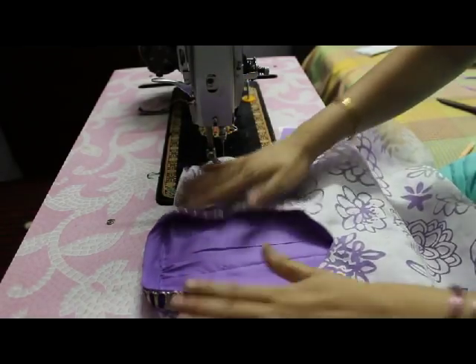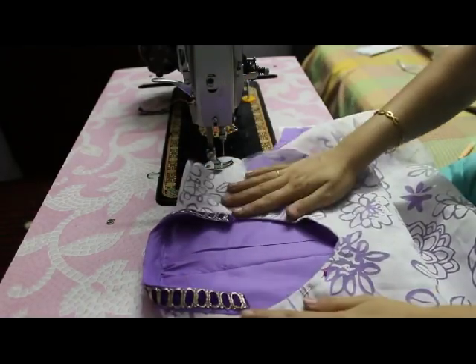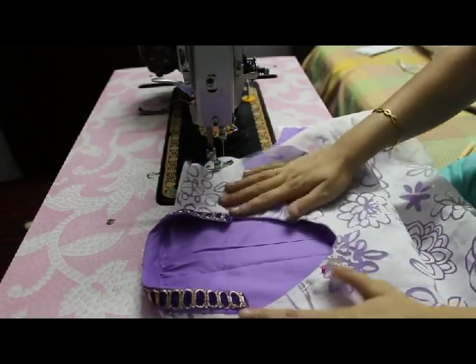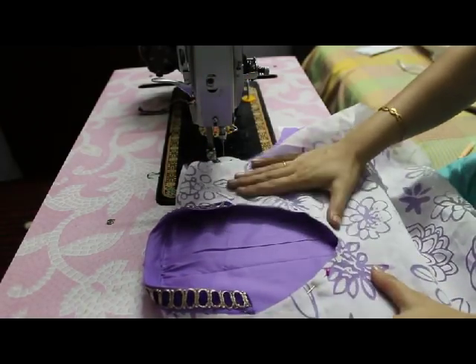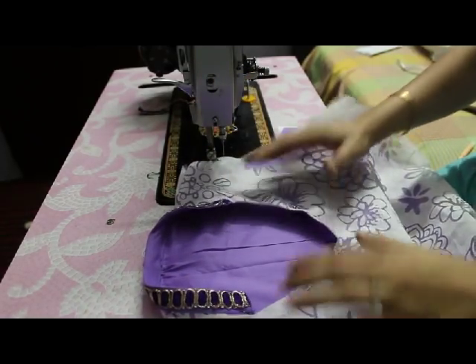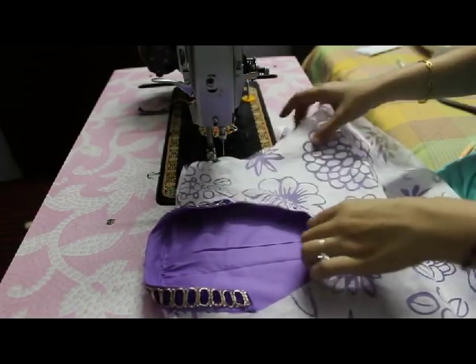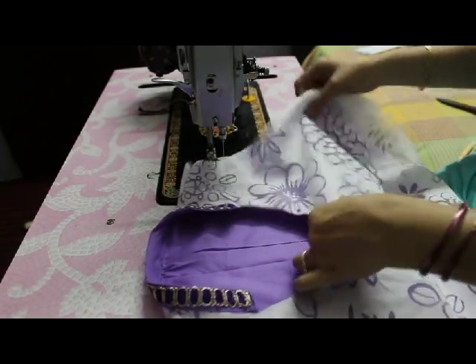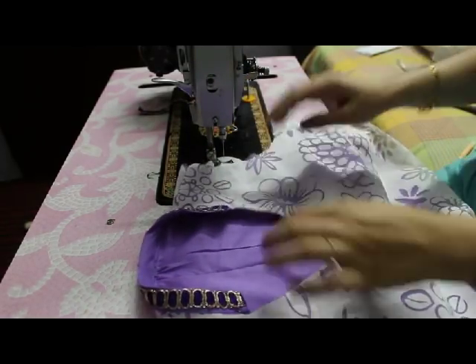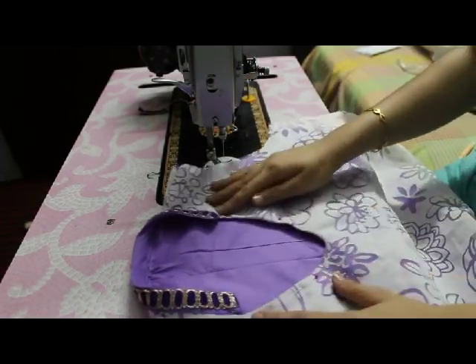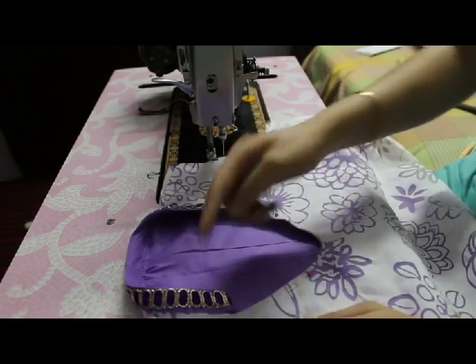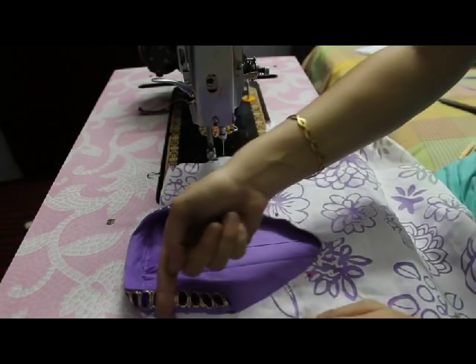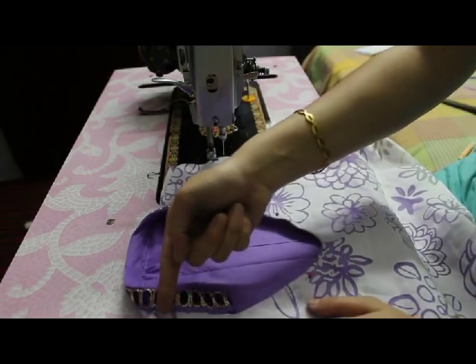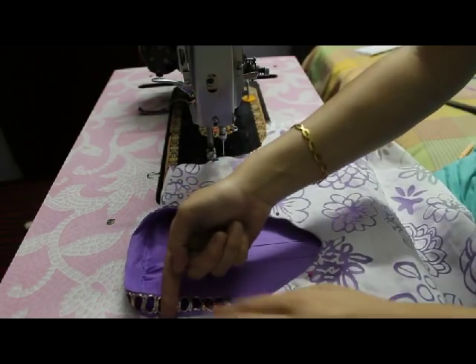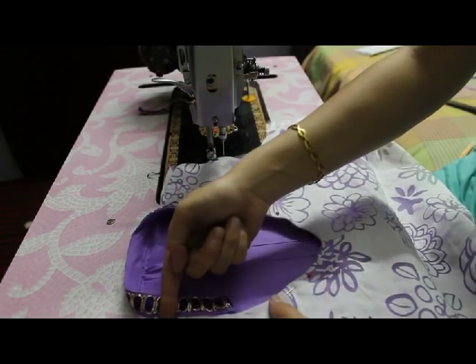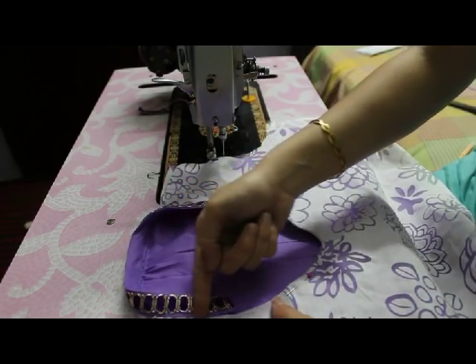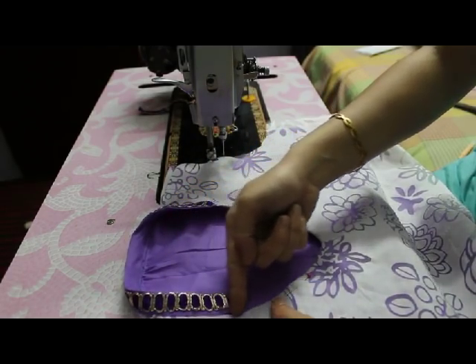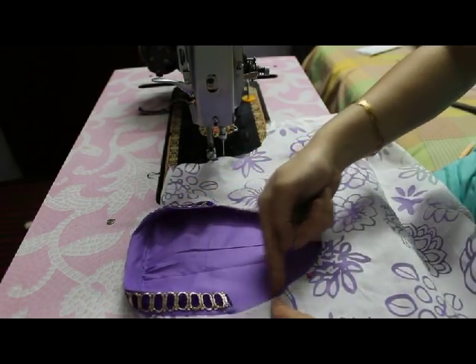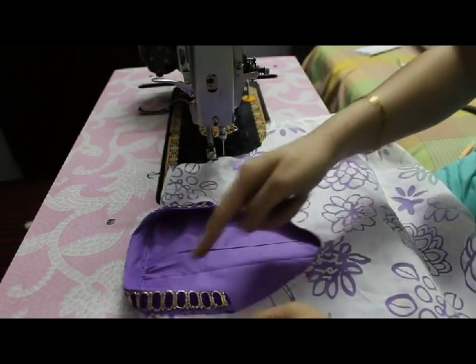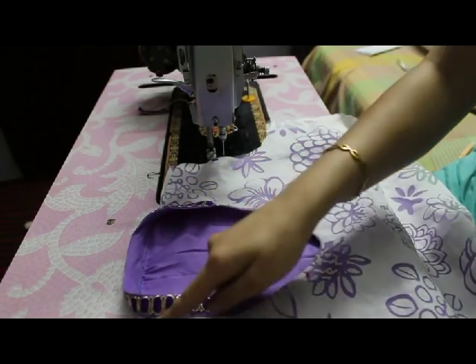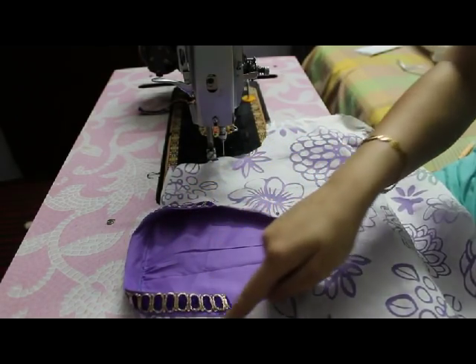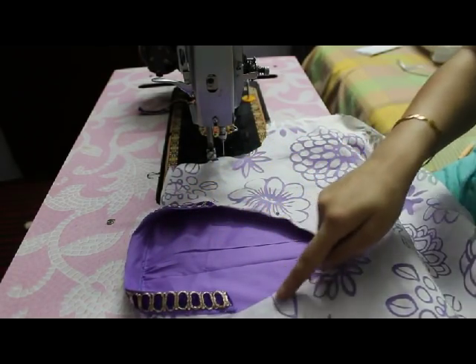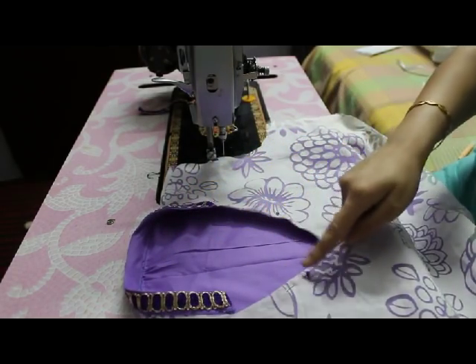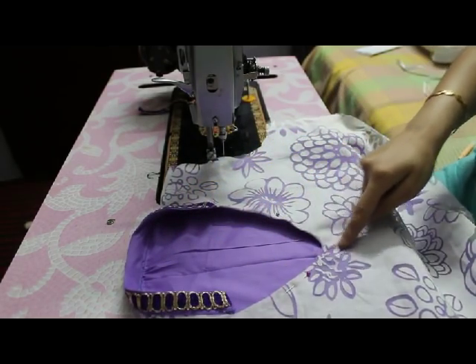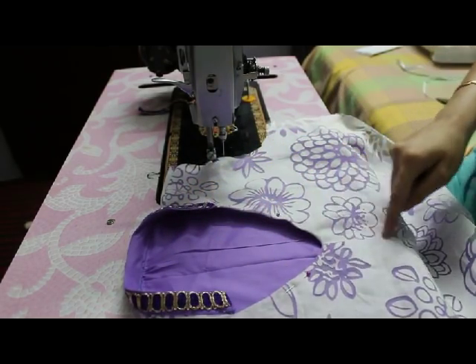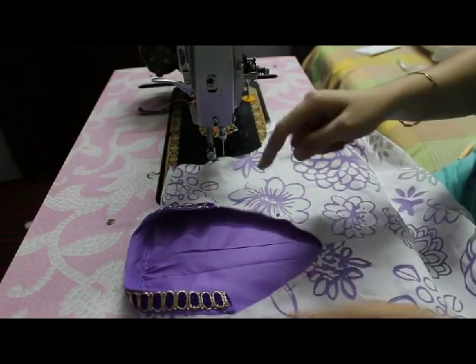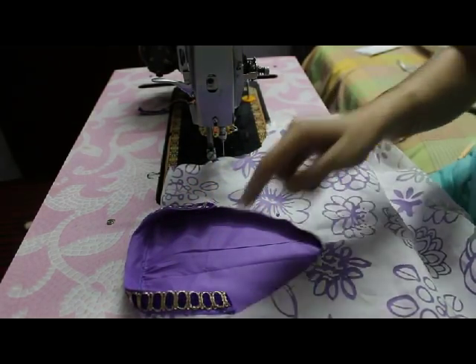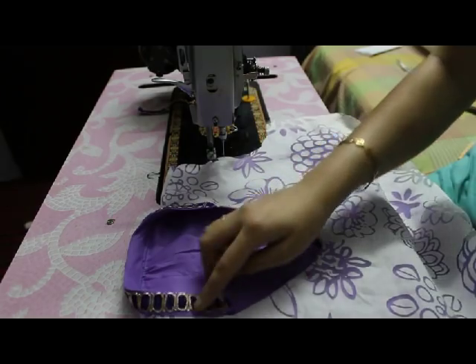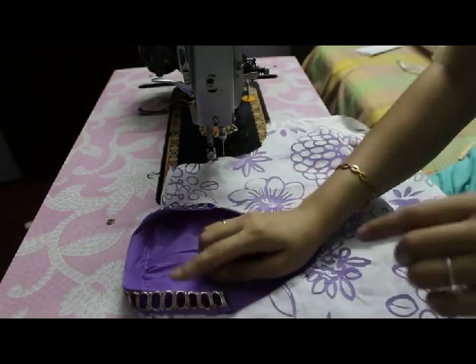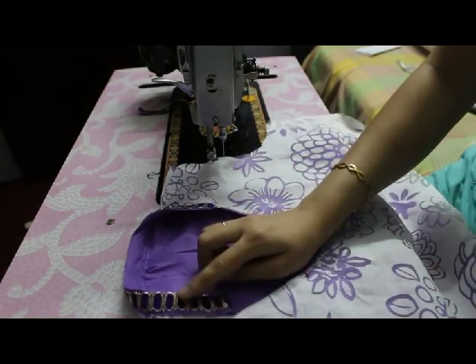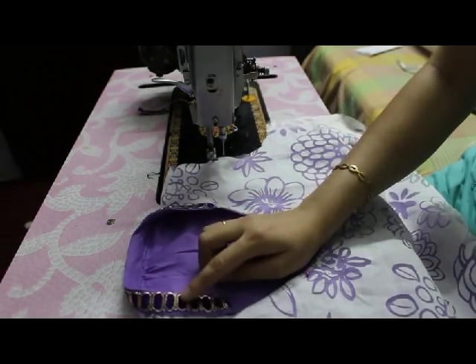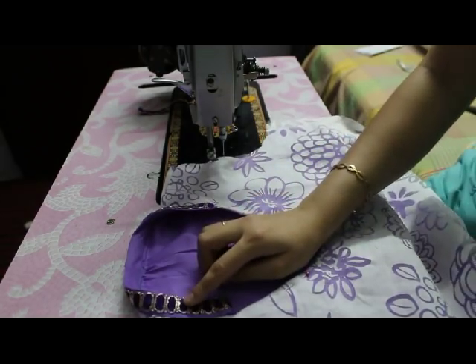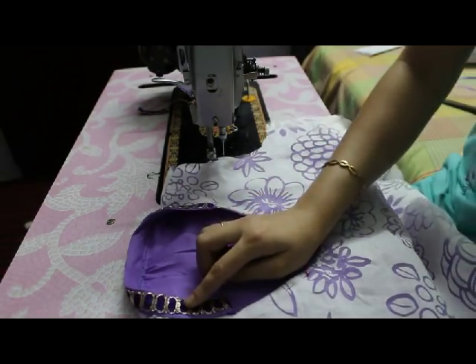My half collar is now ready. If you want, you can make a stitch line here, but I am going to attach a lace — the same lace which I have attached here.